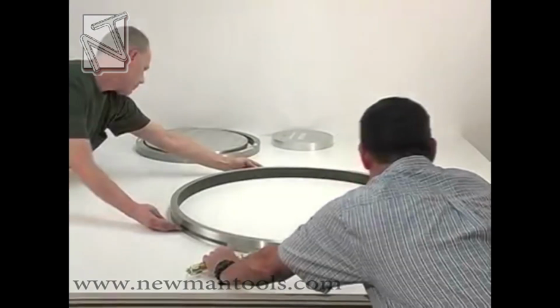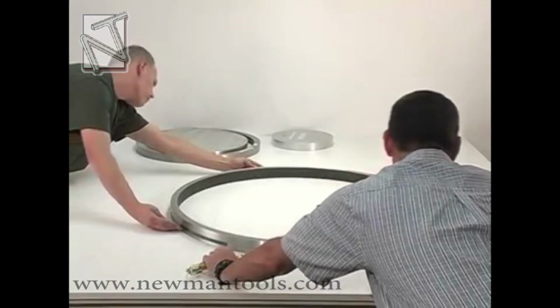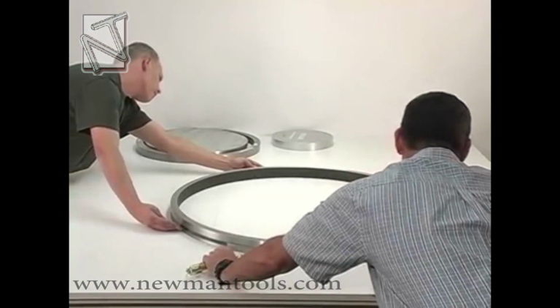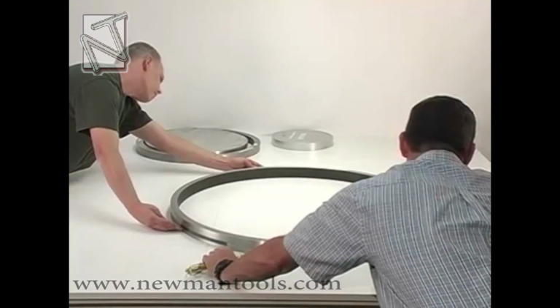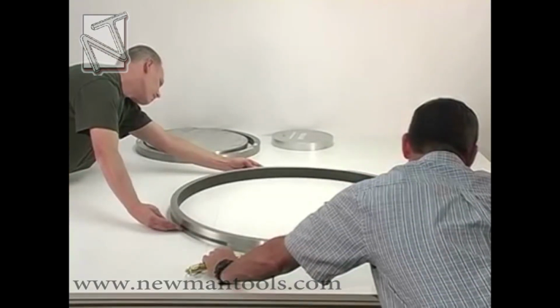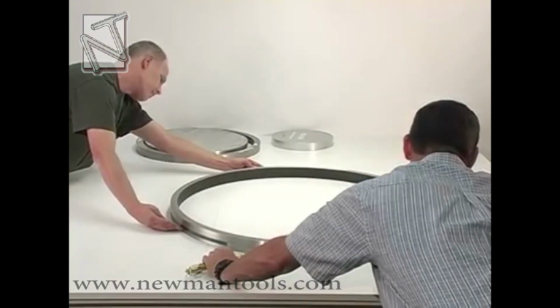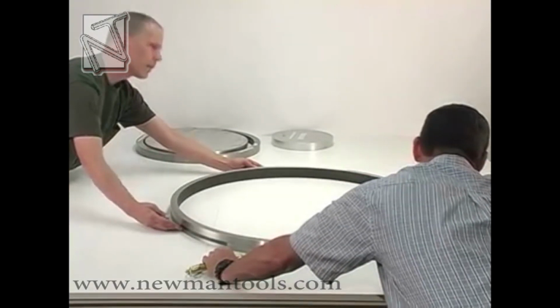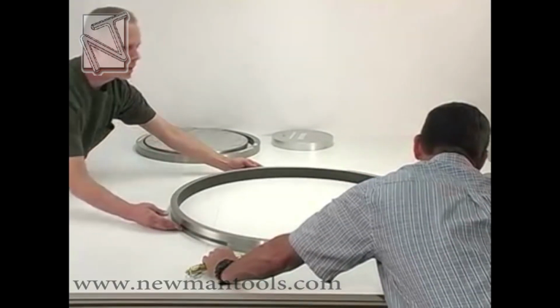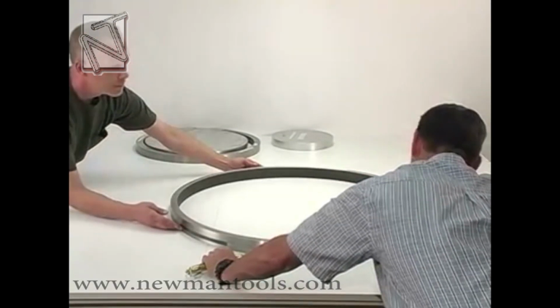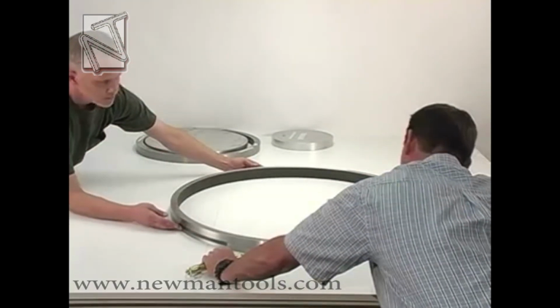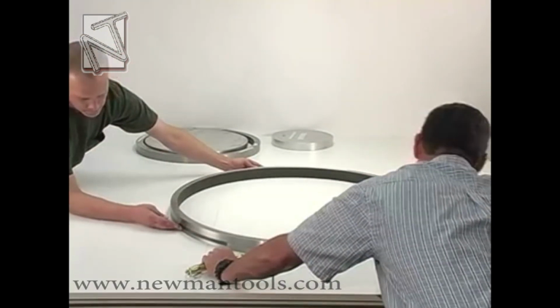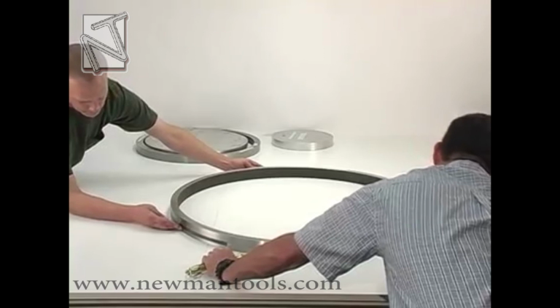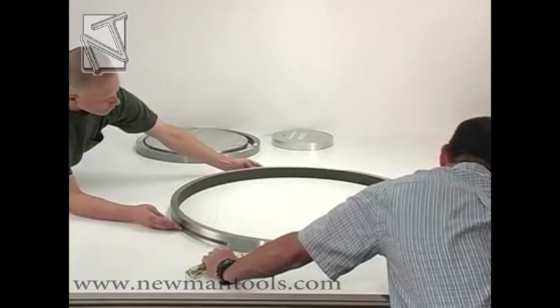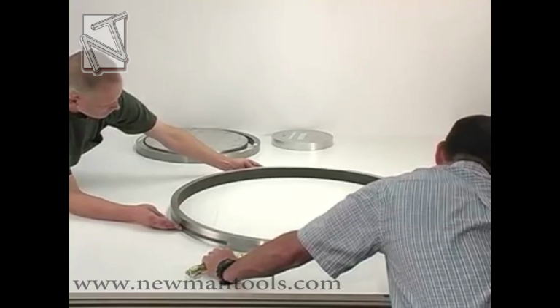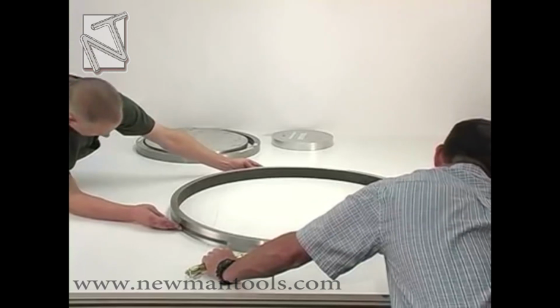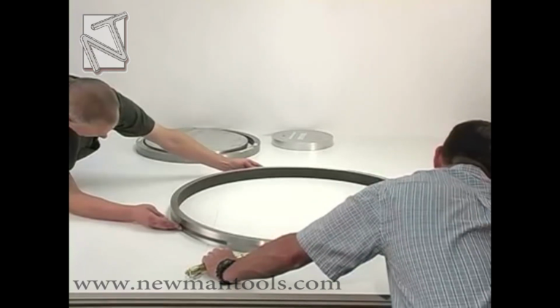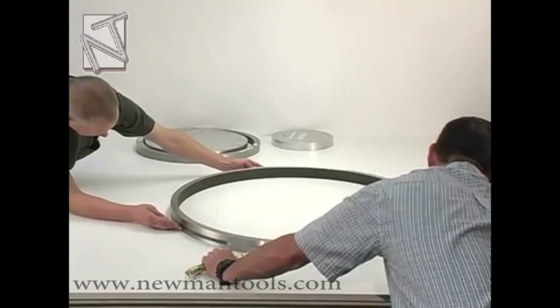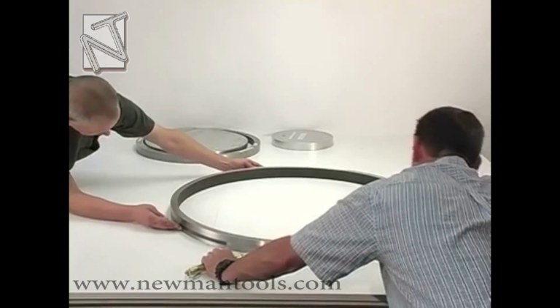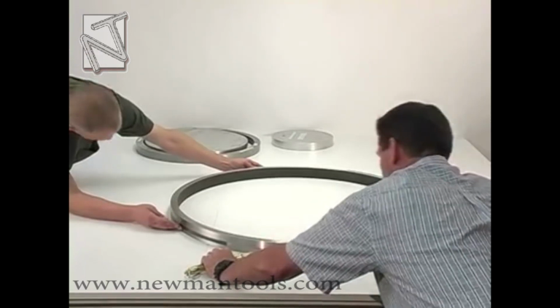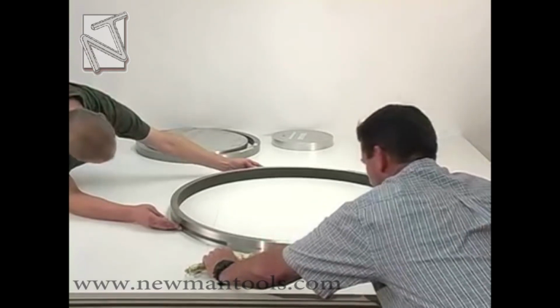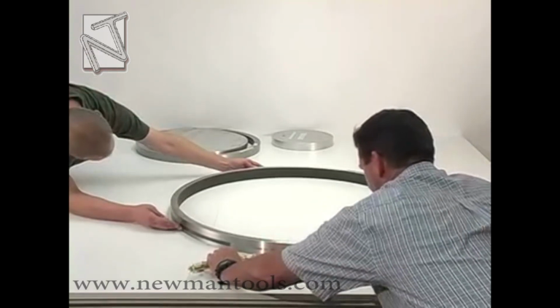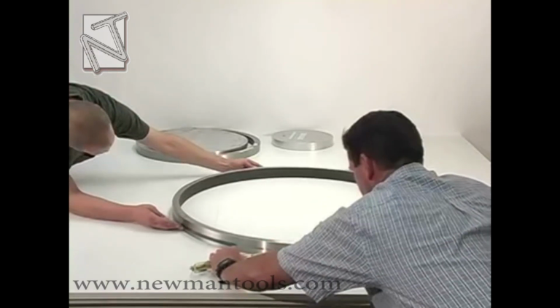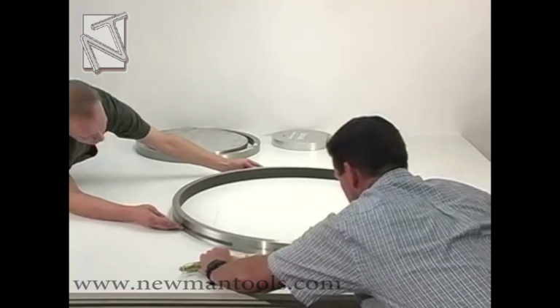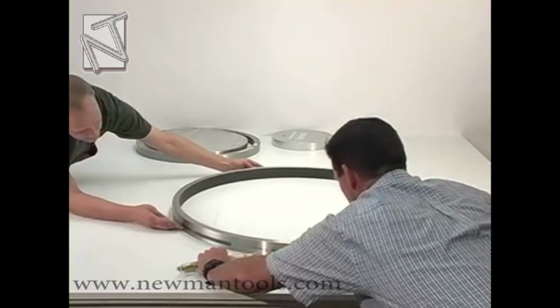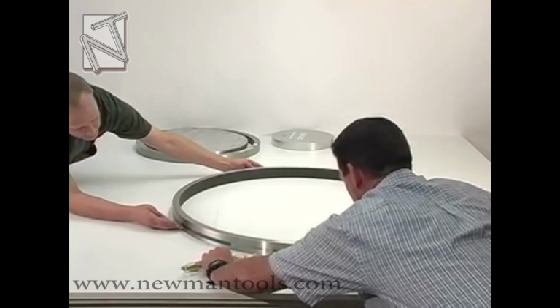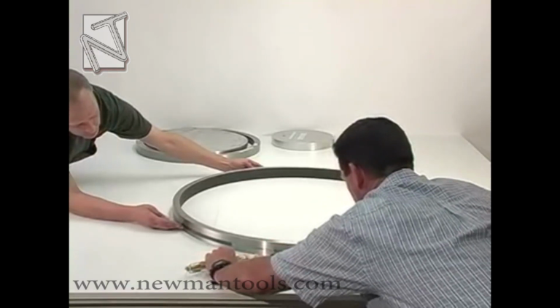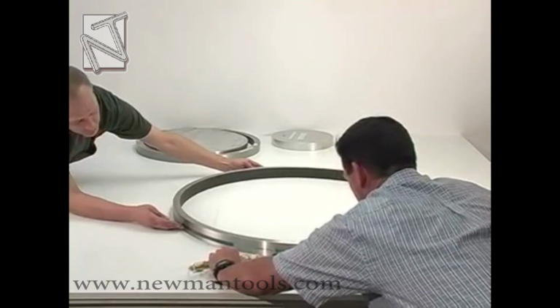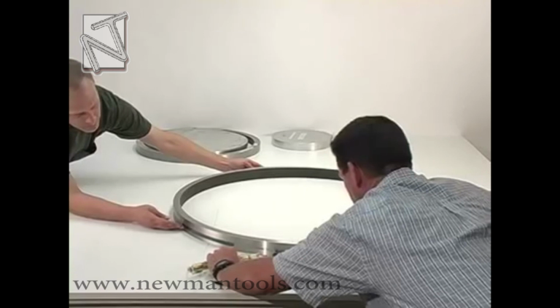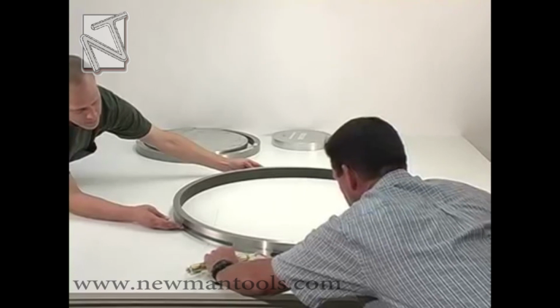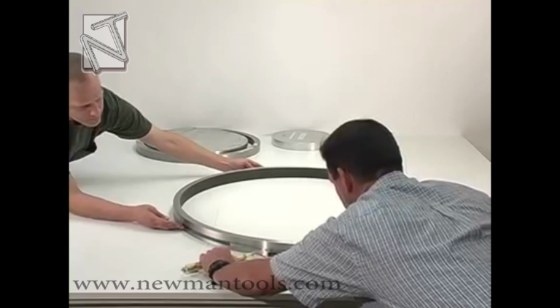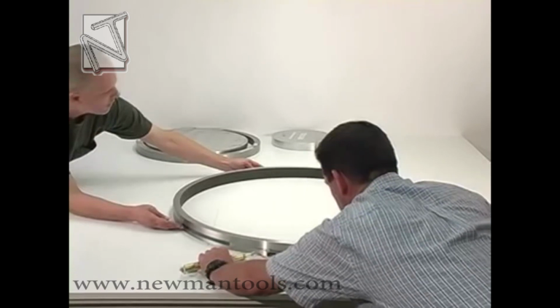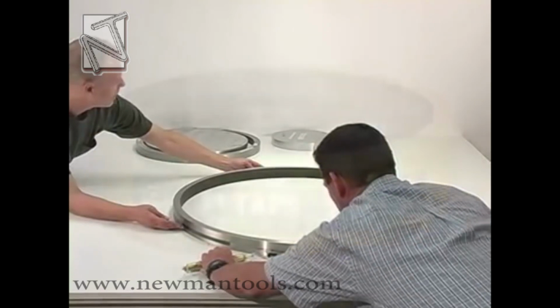As a suggestion for checking very large diameters, pieces of masking tape can be used to hold the tape in the proper parallel position. In many applications, magnets can also be used.